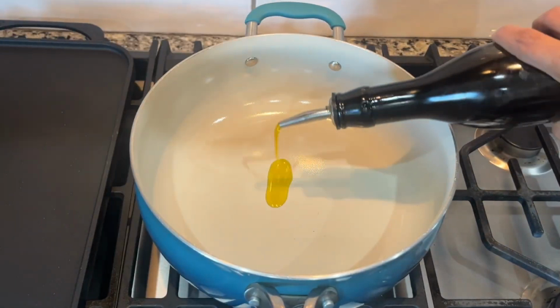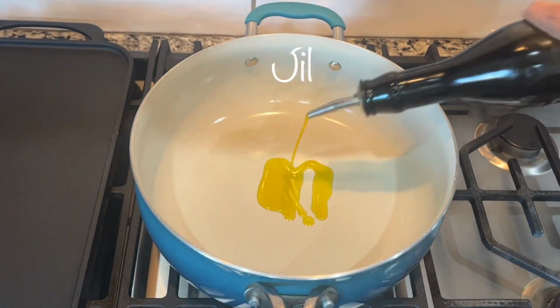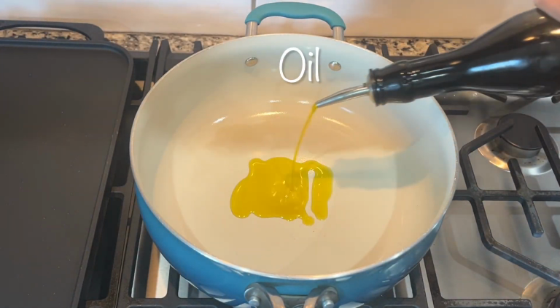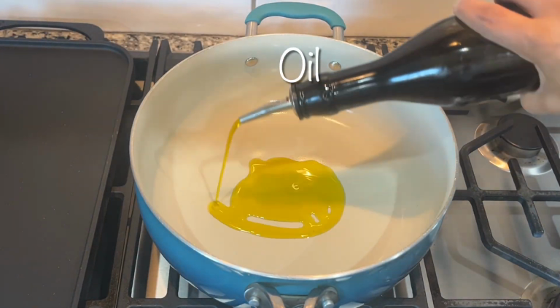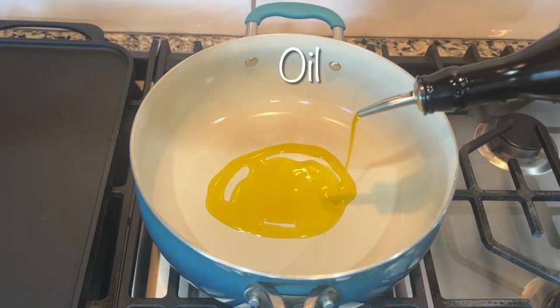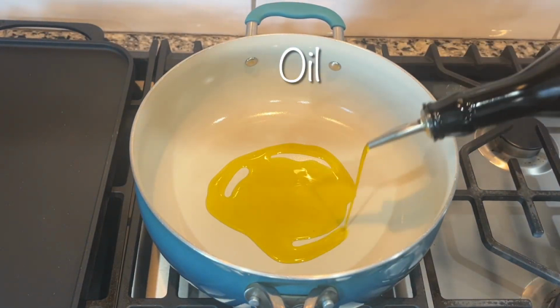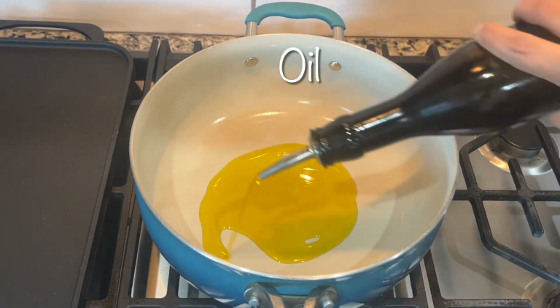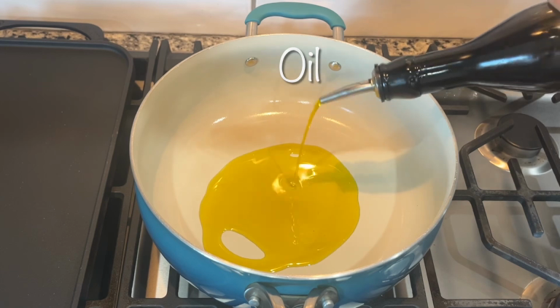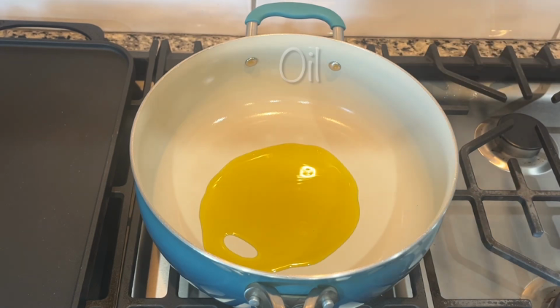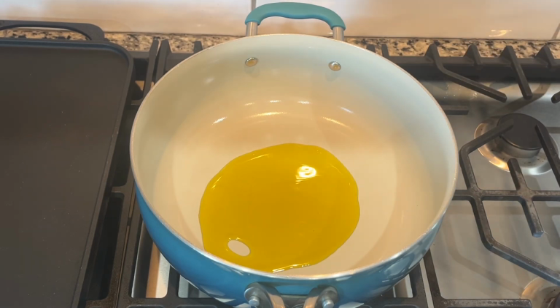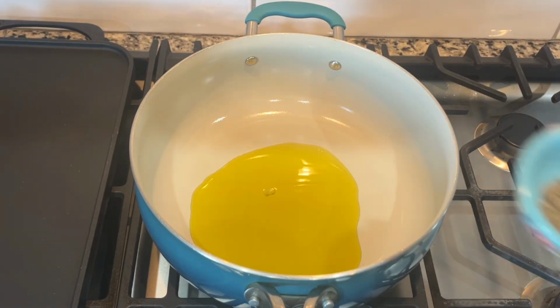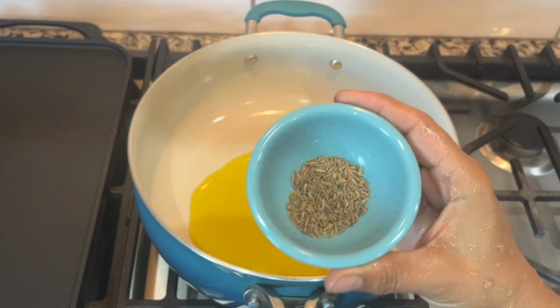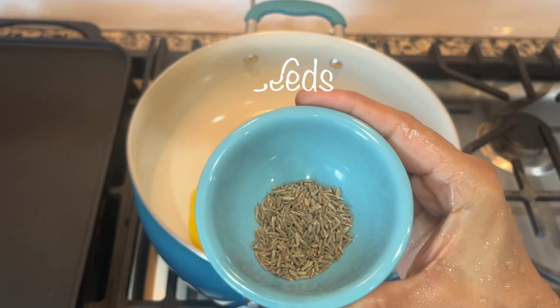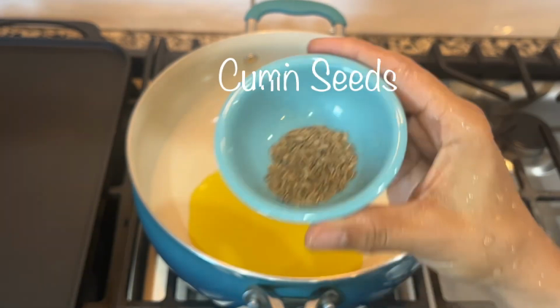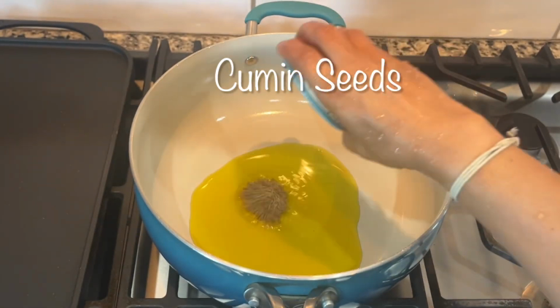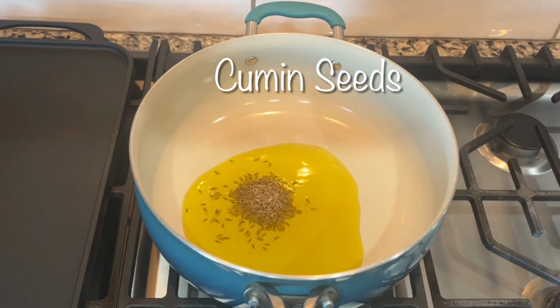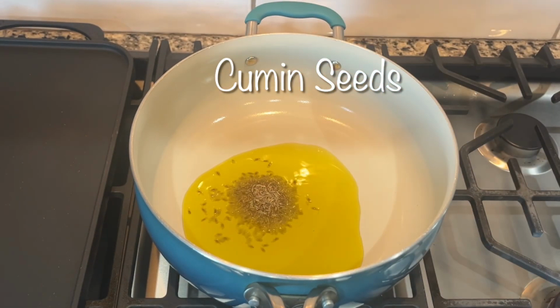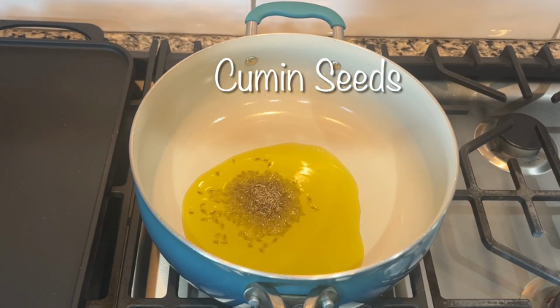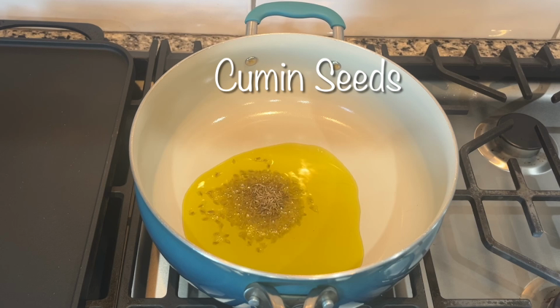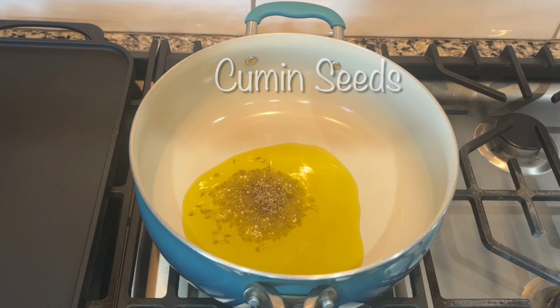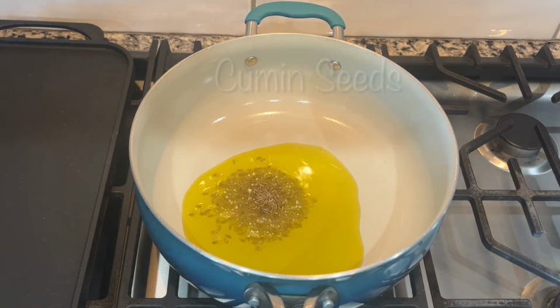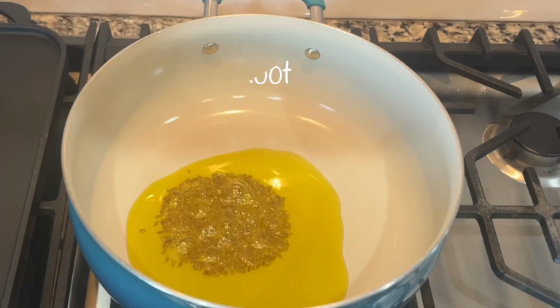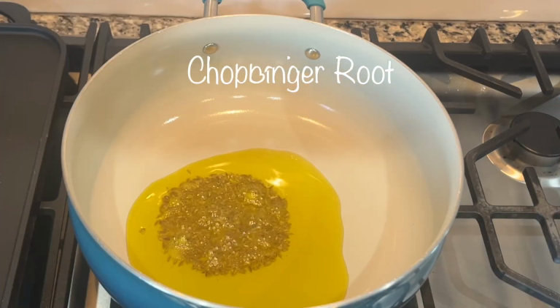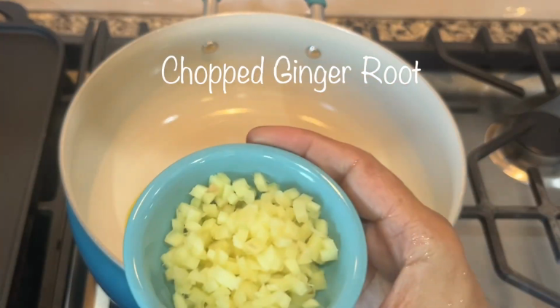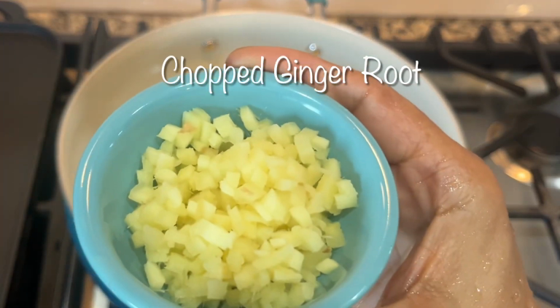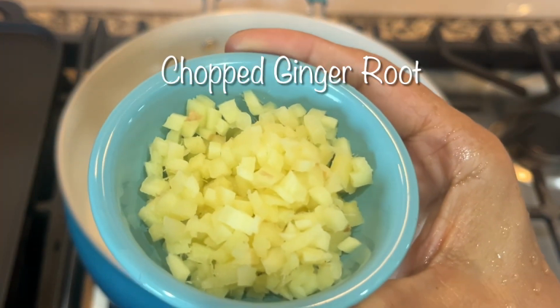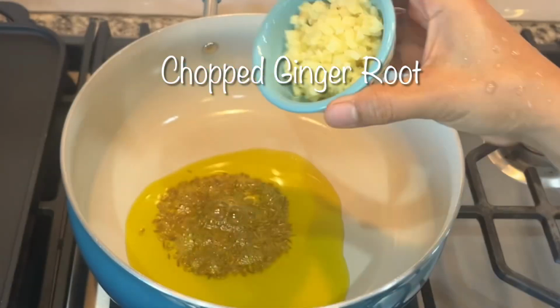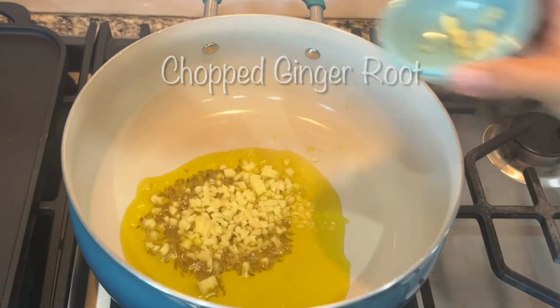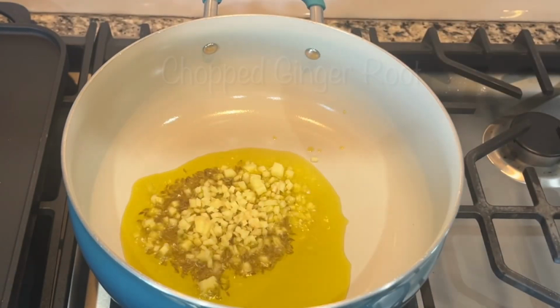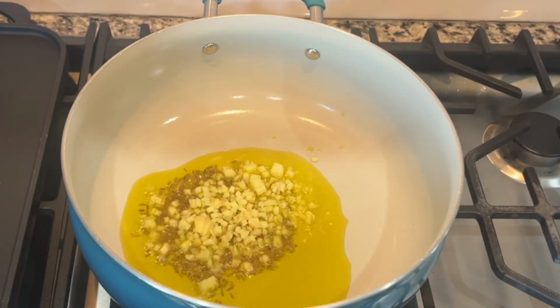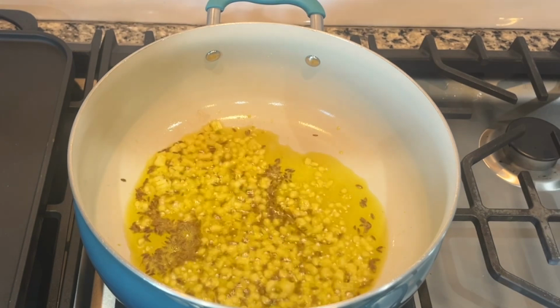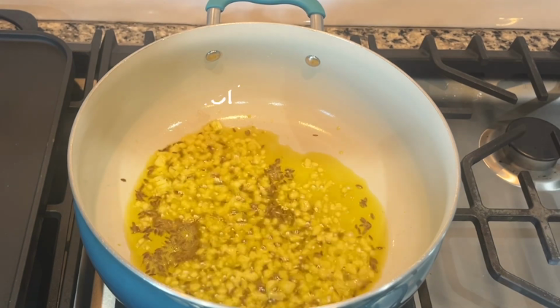Put on the stove and I'm adding oil — I'm using mustard oil, but you can use any oil. Here goes one teaspoon of cumin seeds. I'm adding one full tablespoon of chopped ginger.